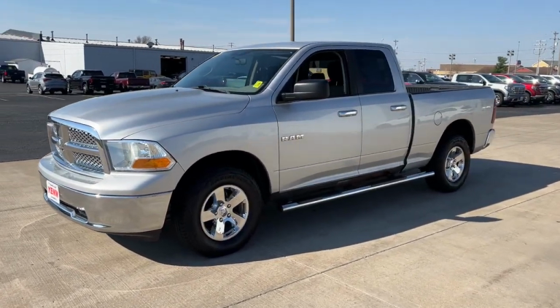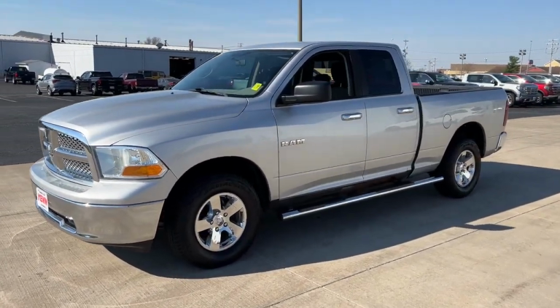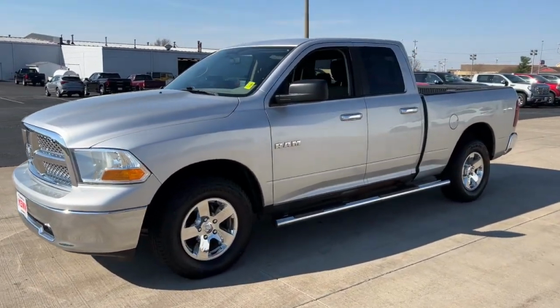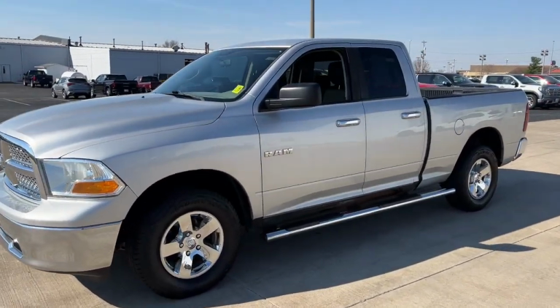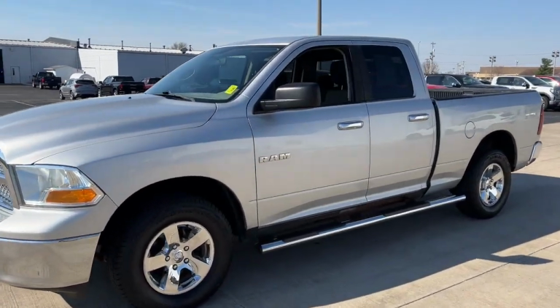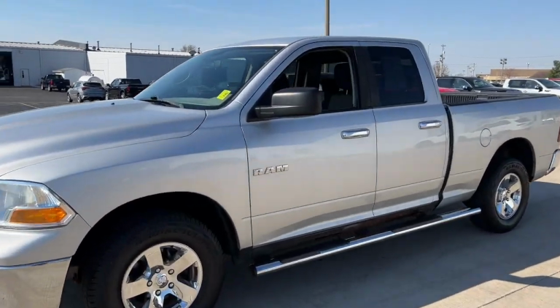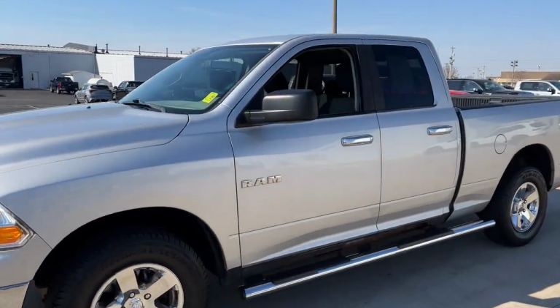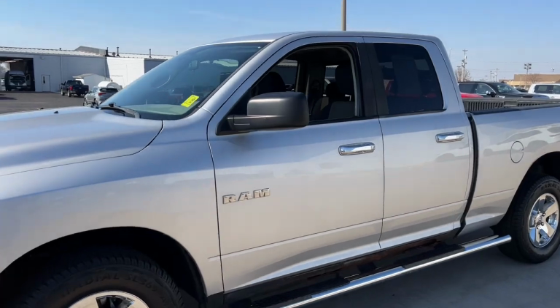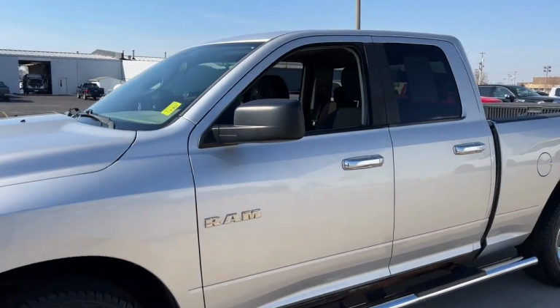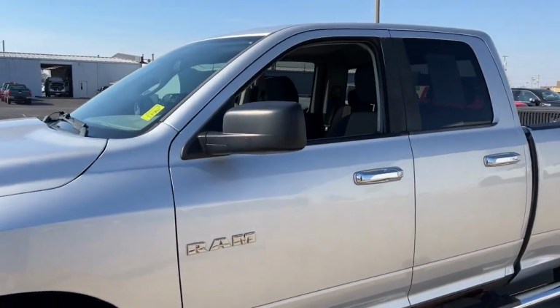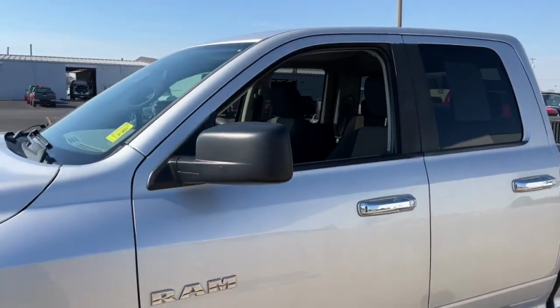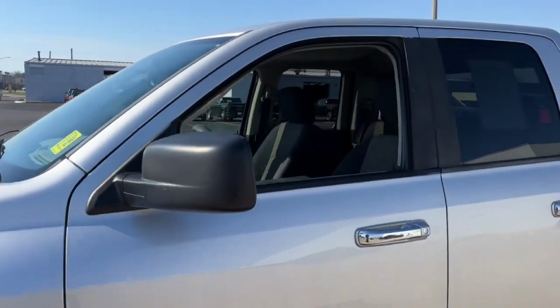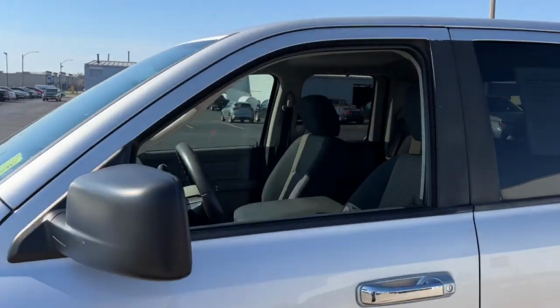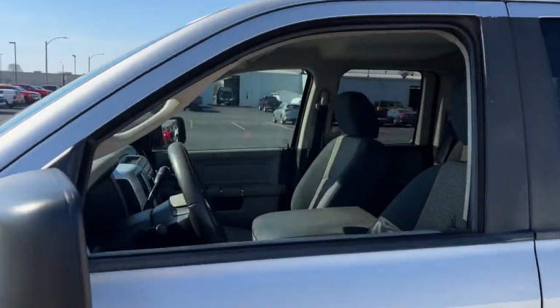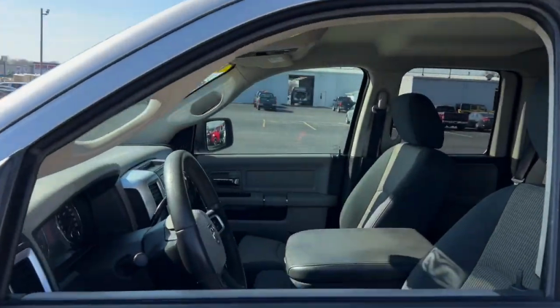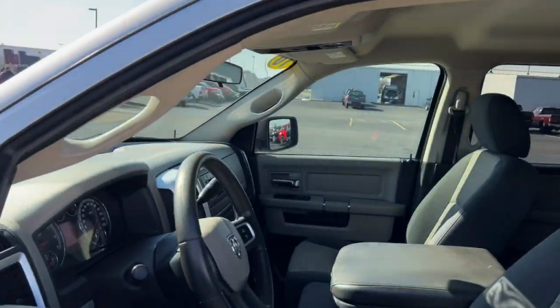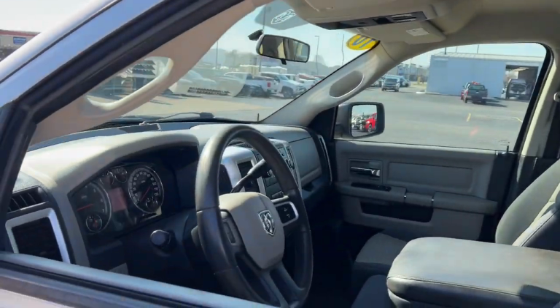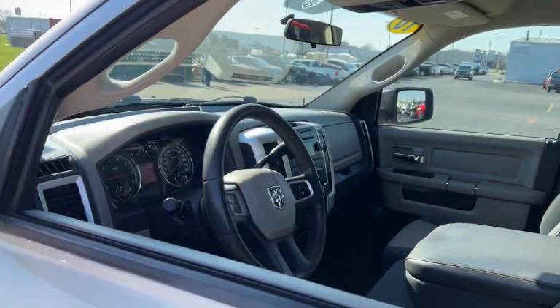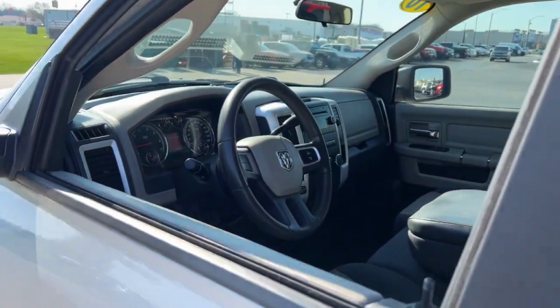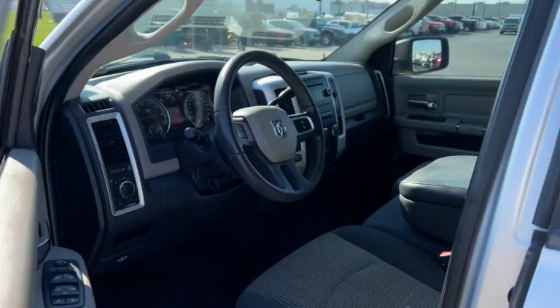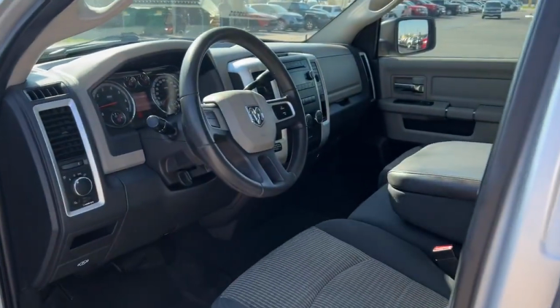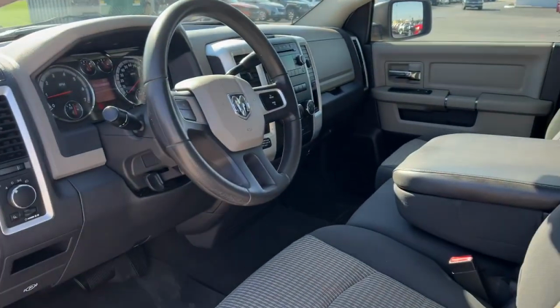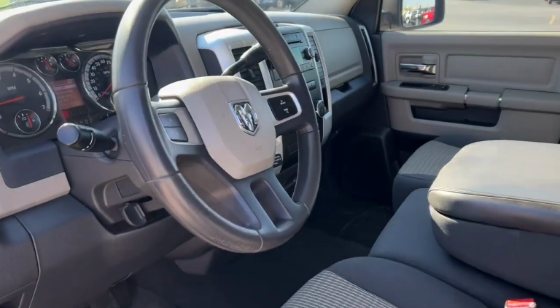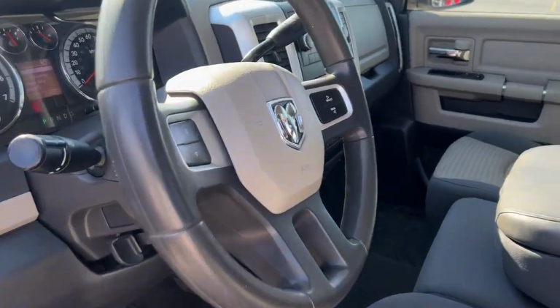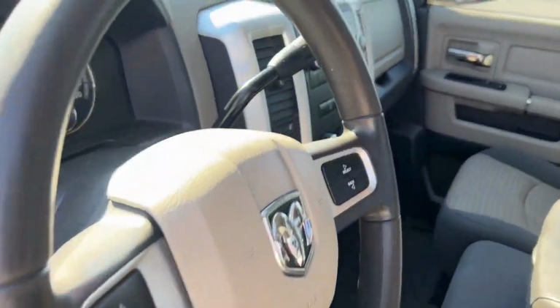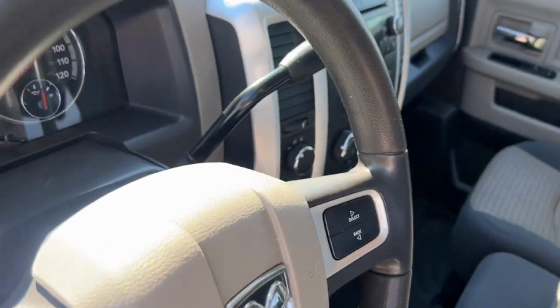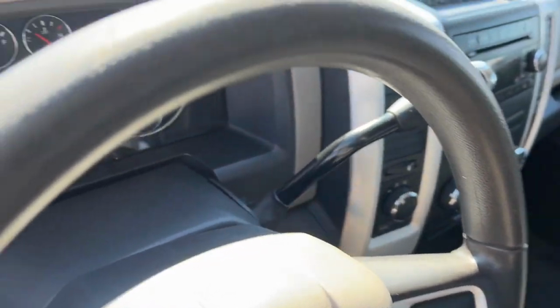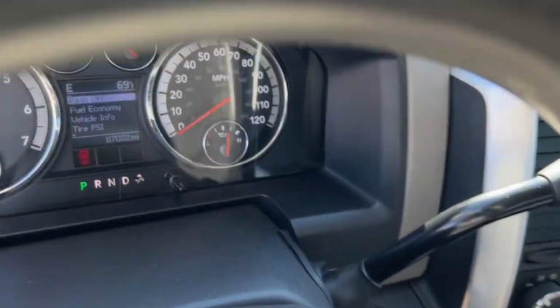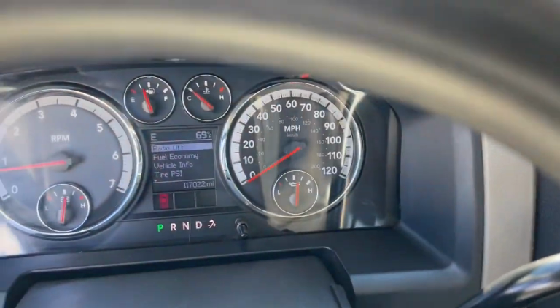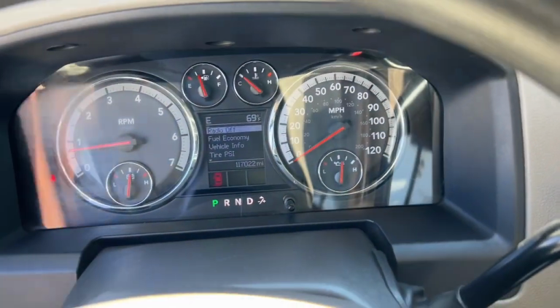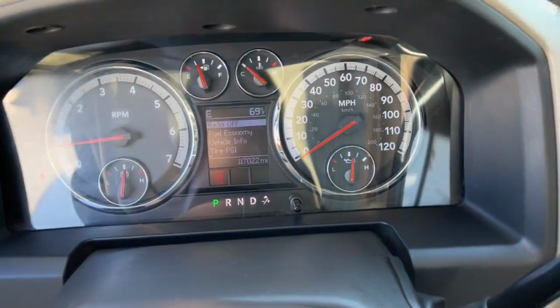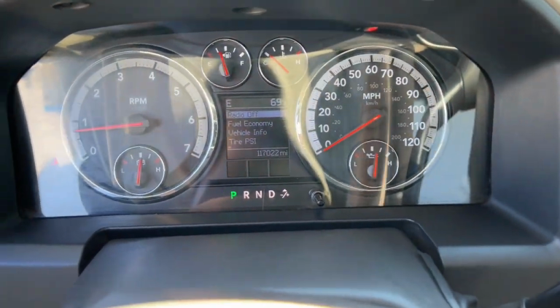Take a closer look at this vehicle. Its design and features represent an outstanding value. The following are some of this vehicle's highlighted options.